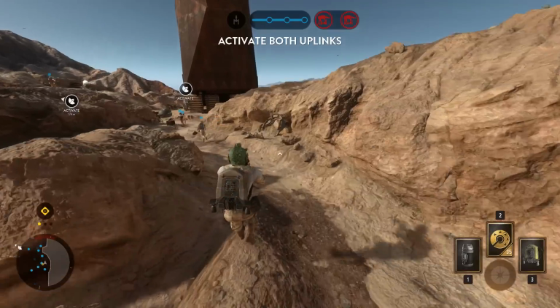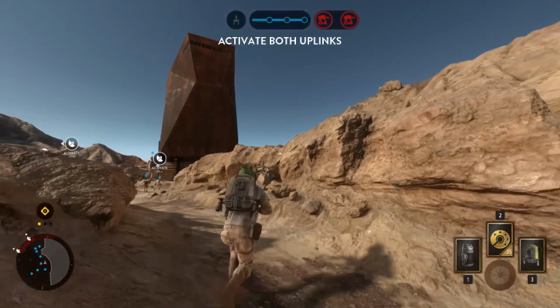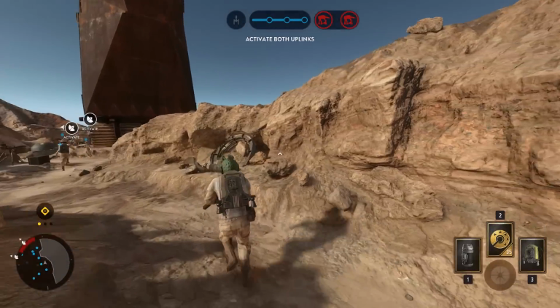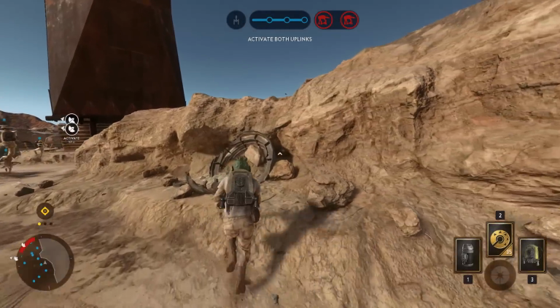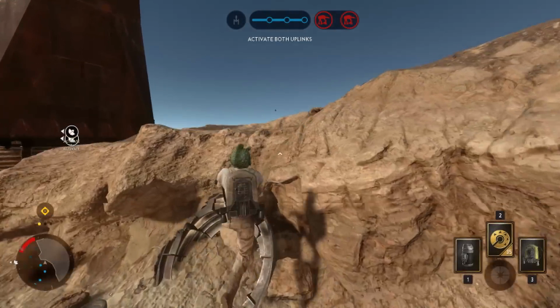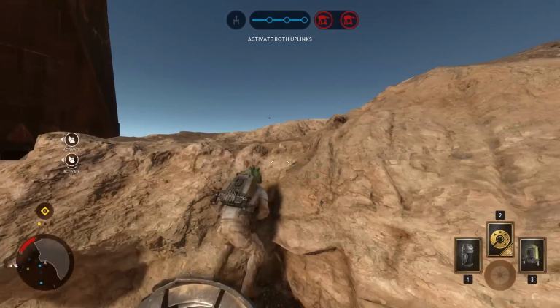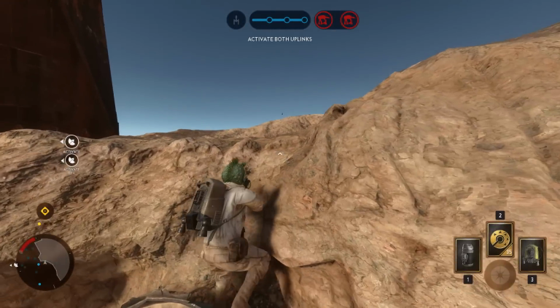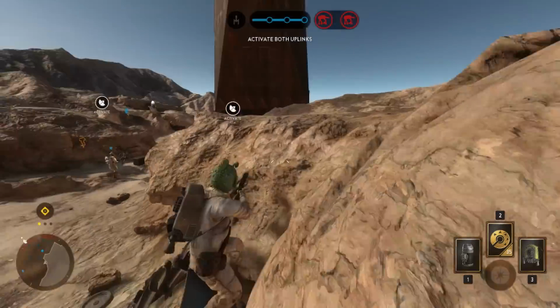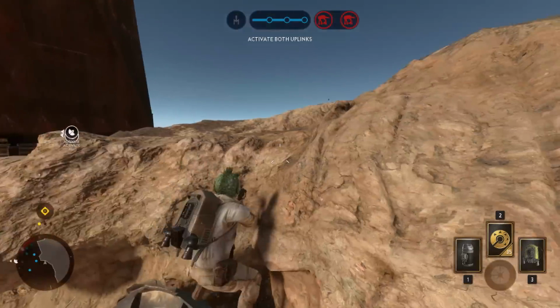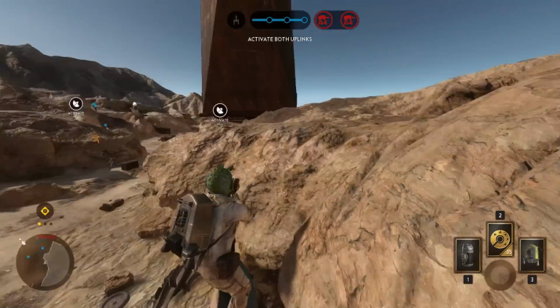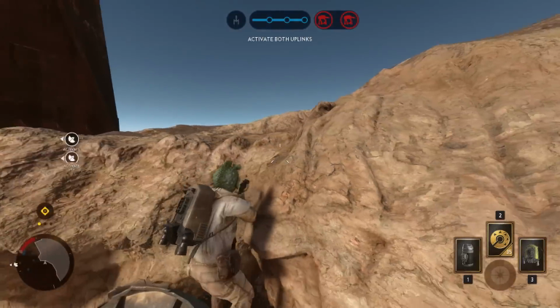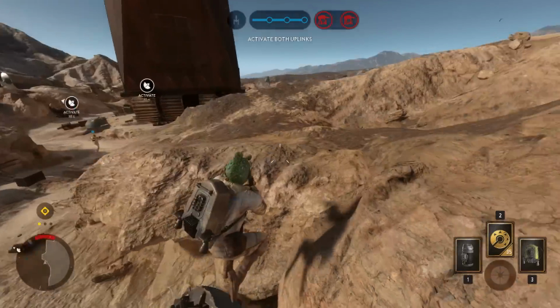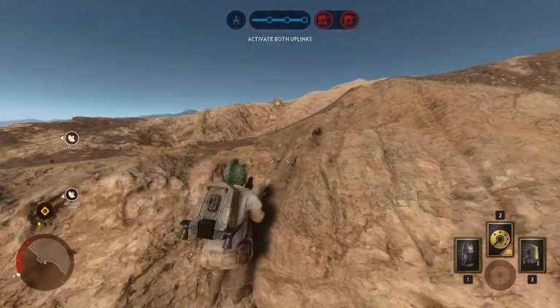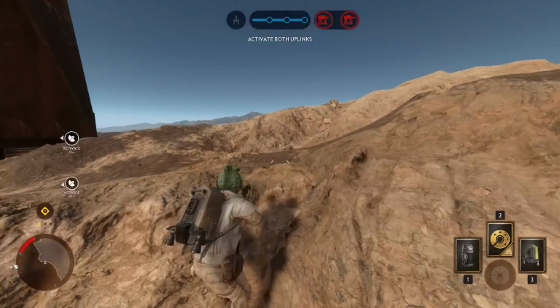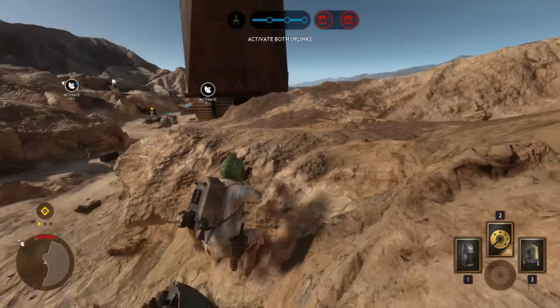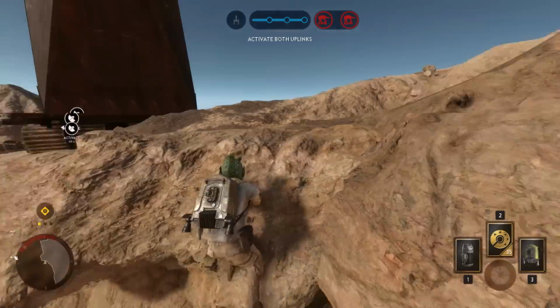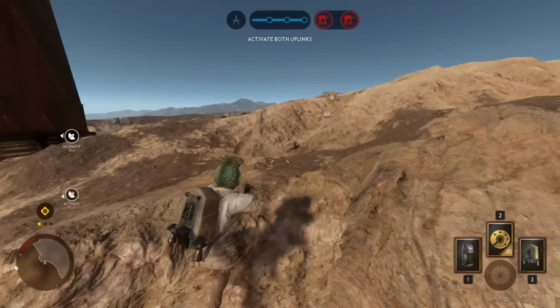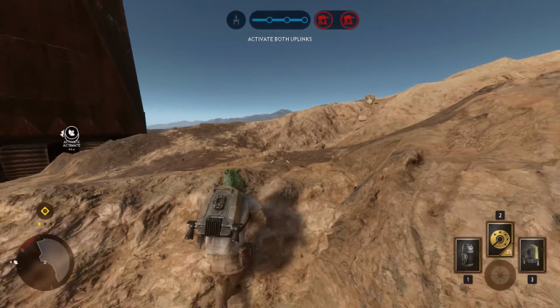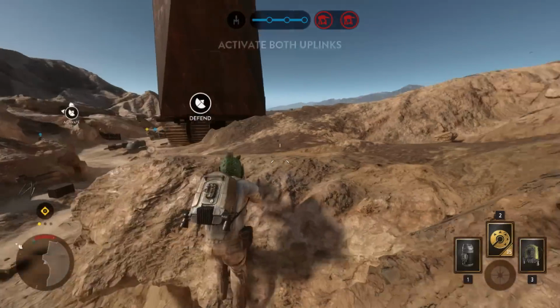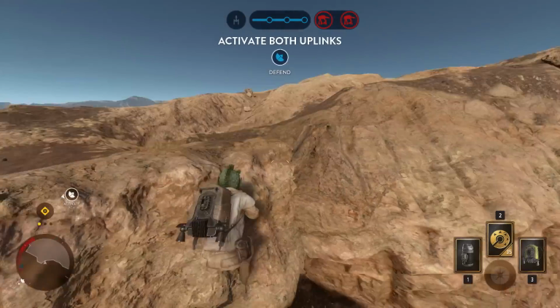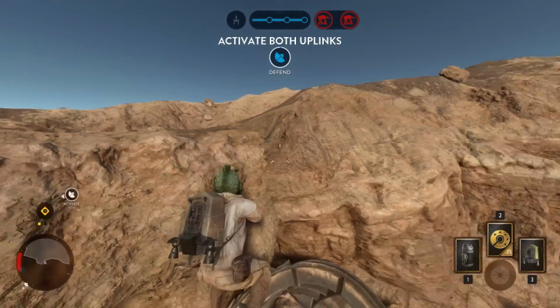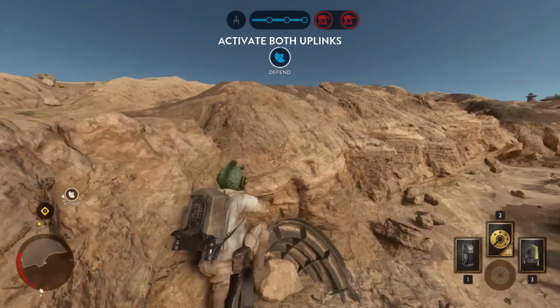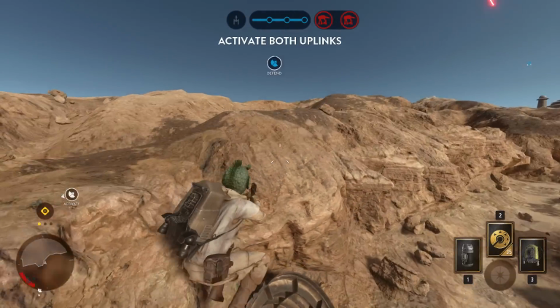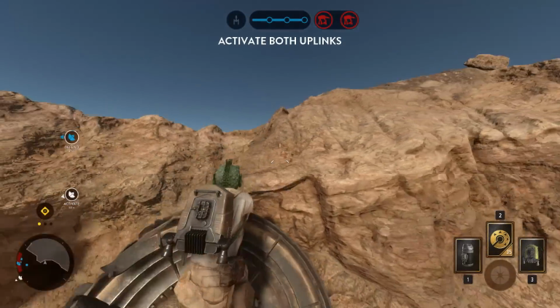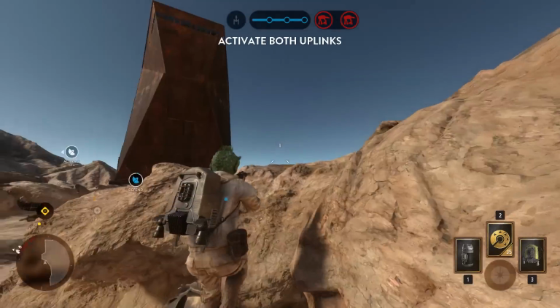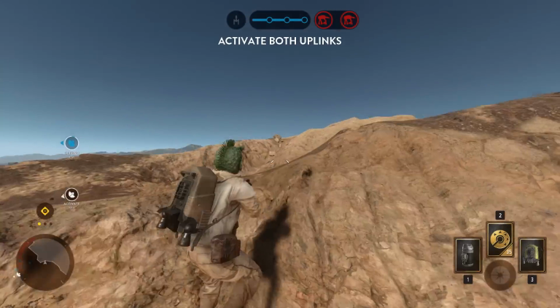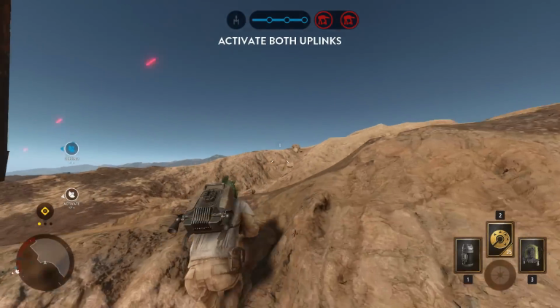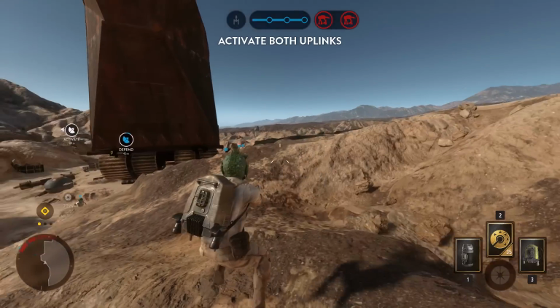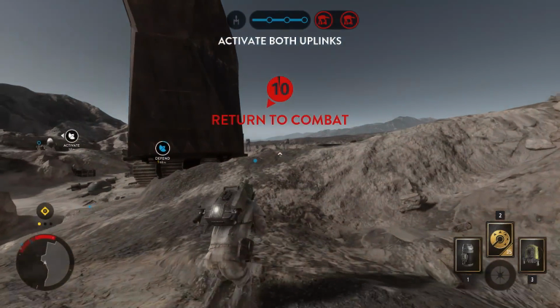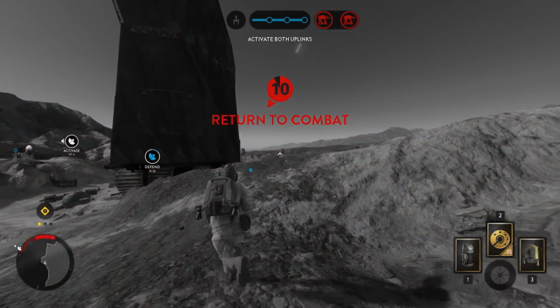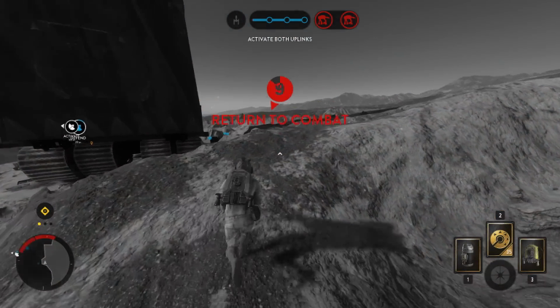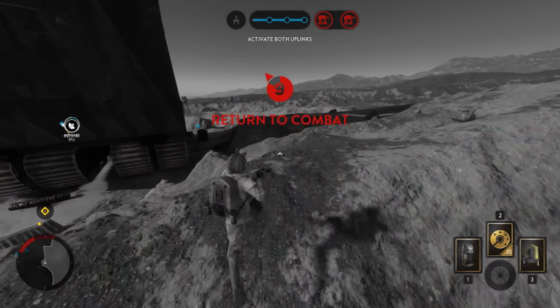Many of you probably know that you can jump on top of the sand crawler on the small Tatooine map. It's a pretty popular camping spot in the smaller game modes, as you often see people up there. But another sand crawler that I pretty much never see someone on top of is the one on the Tatooine Walker Assault and Supremacy map.